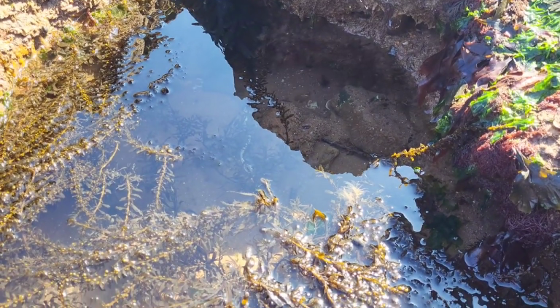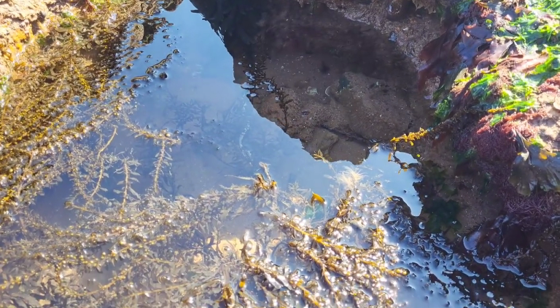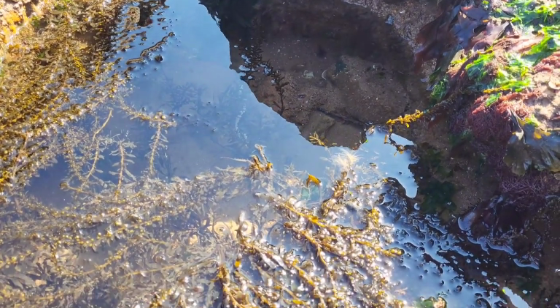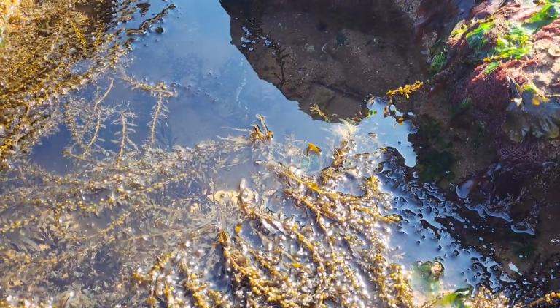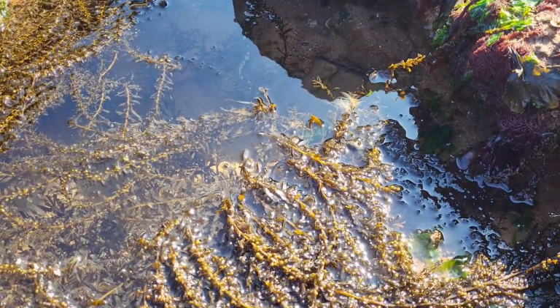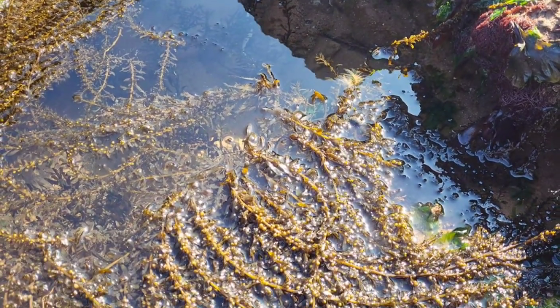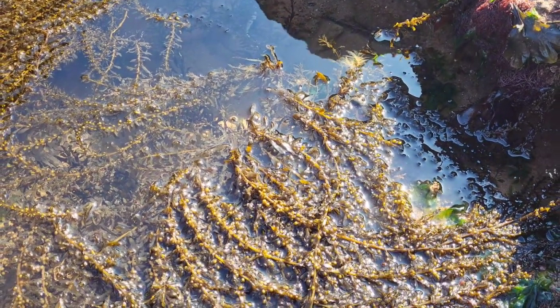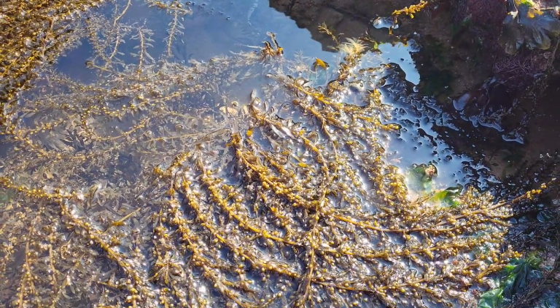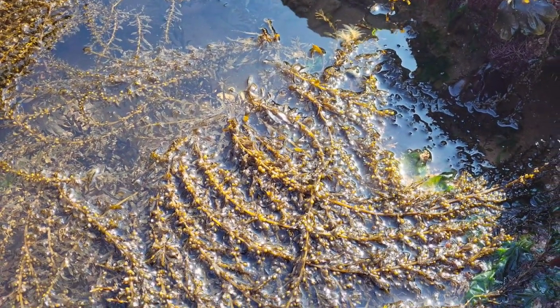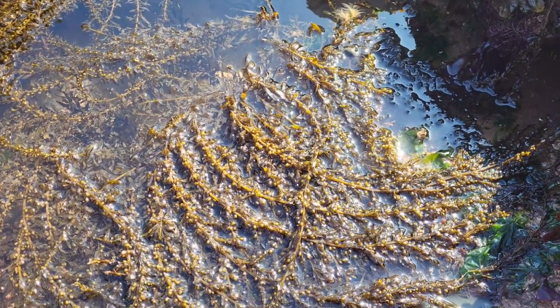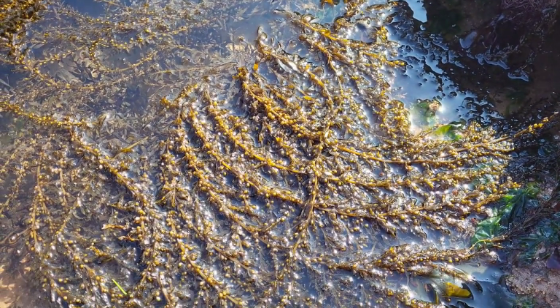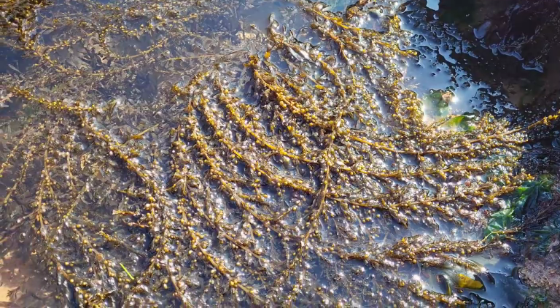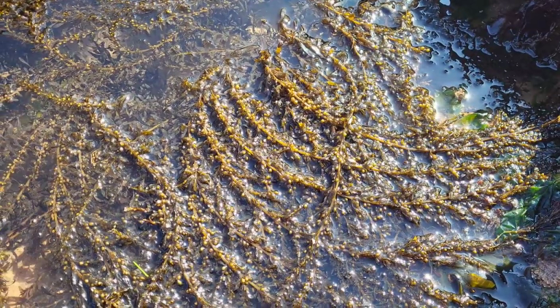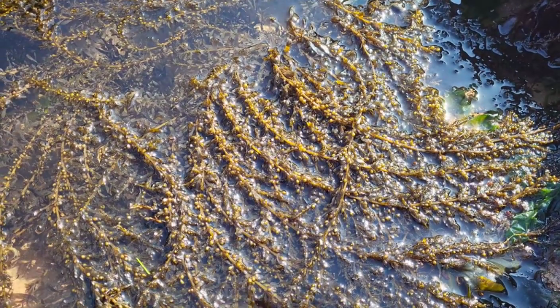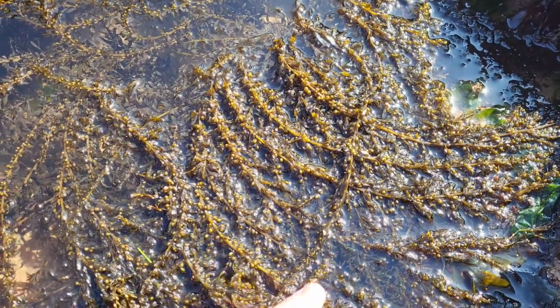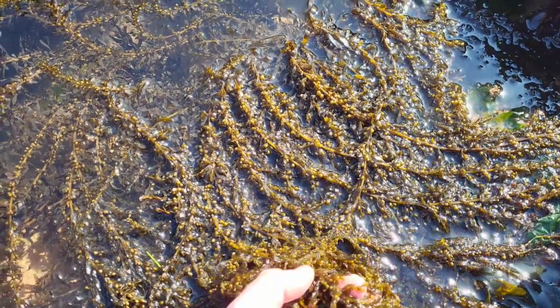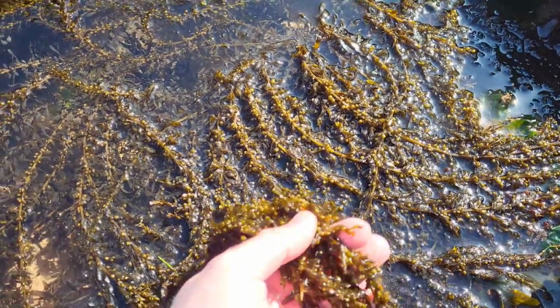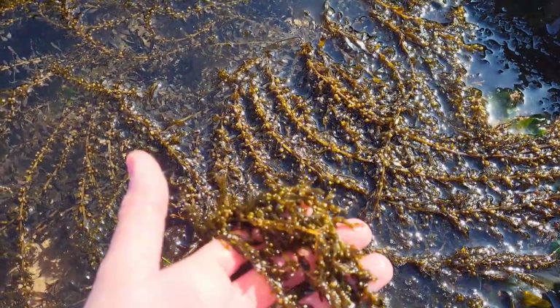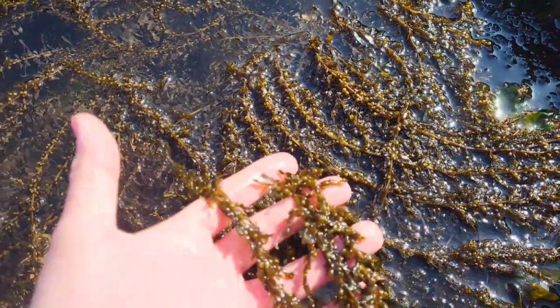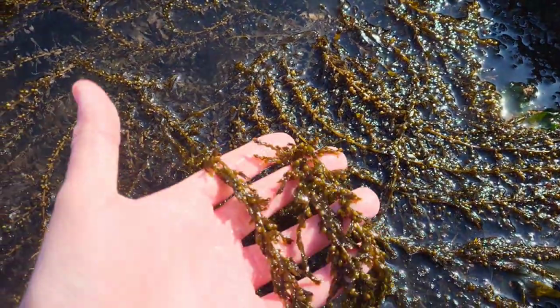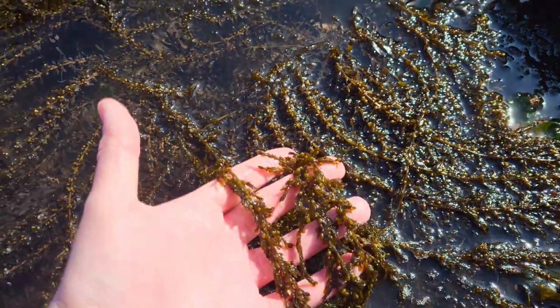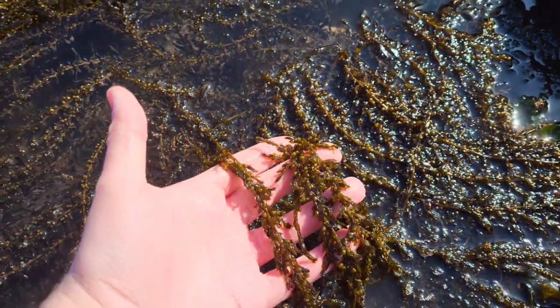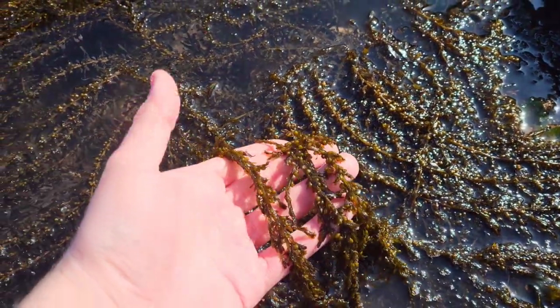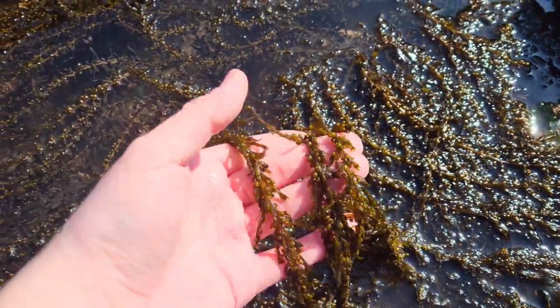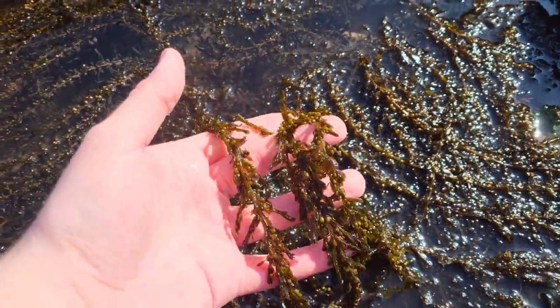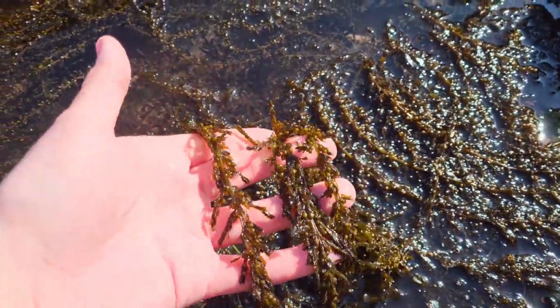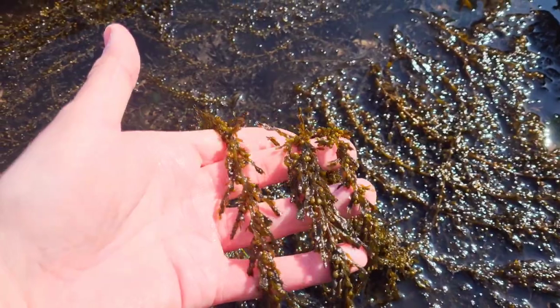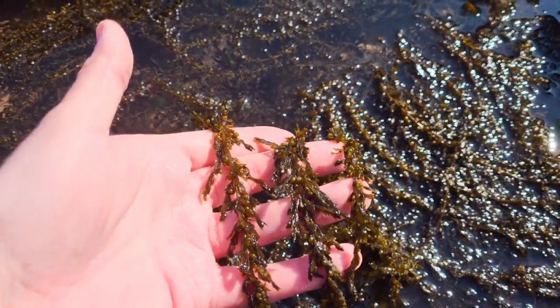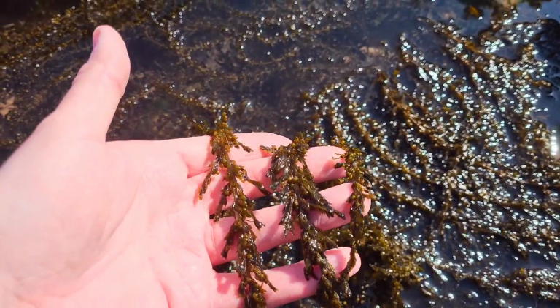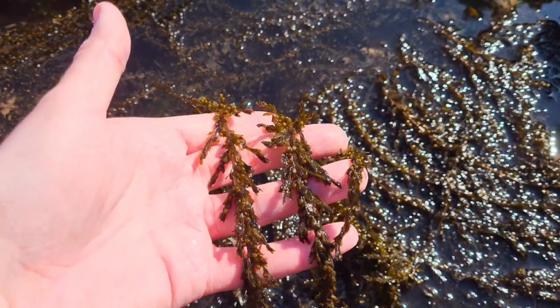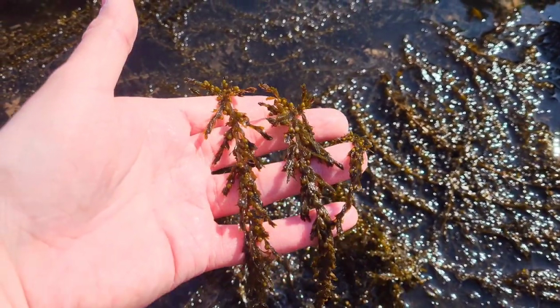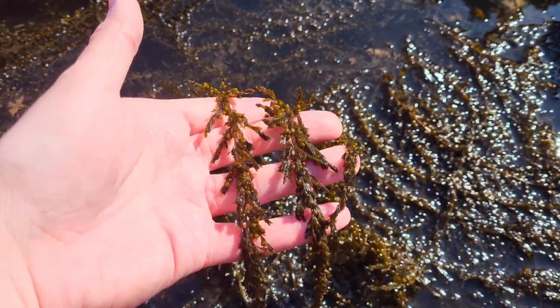It is also possible that entire plants rafted and floated from northern France, where it became established. When floating, this species can travel up to 30 miles and survive for up to three months, so it's easy to see how this species has become established in the UK.